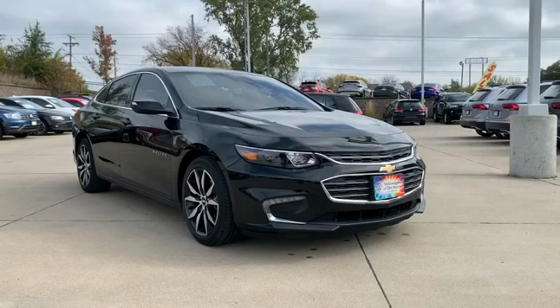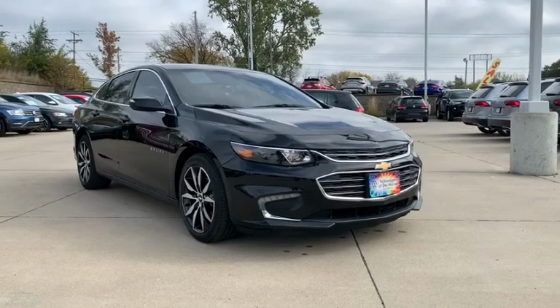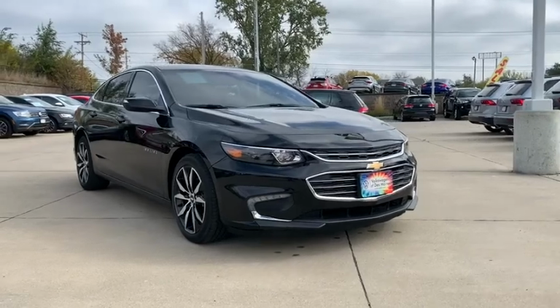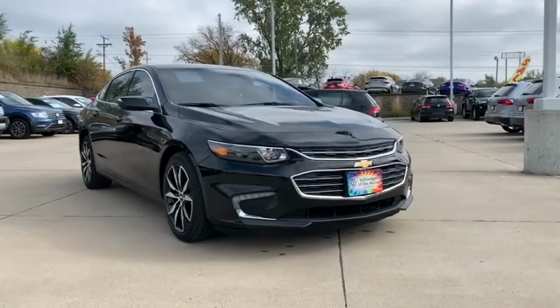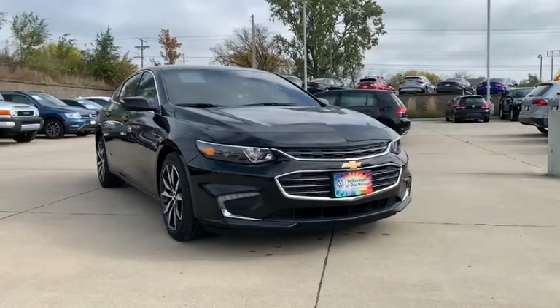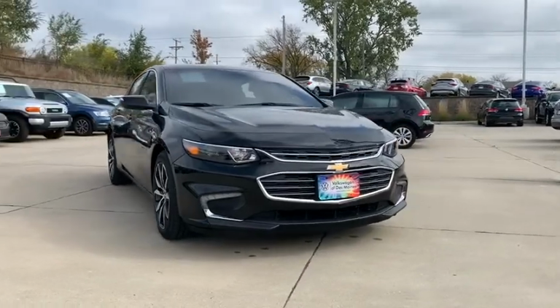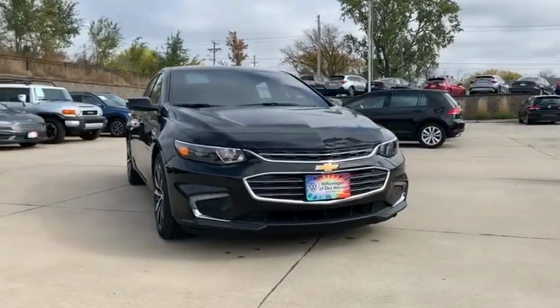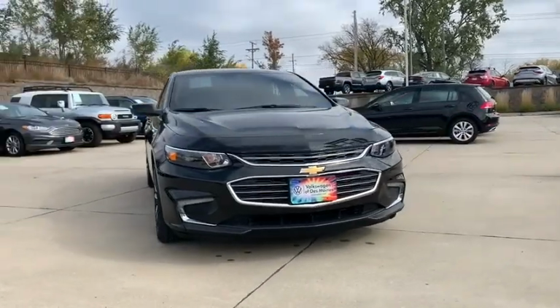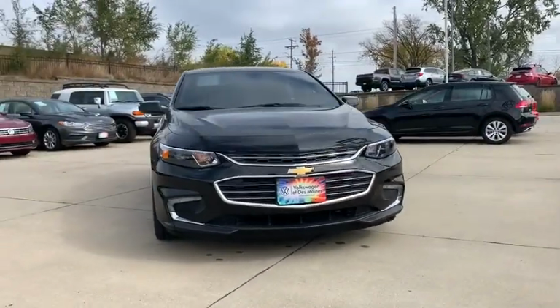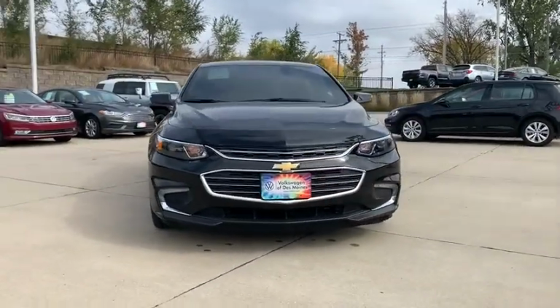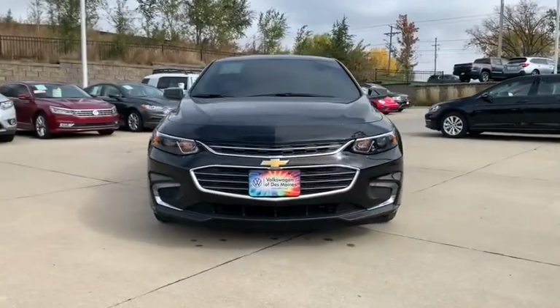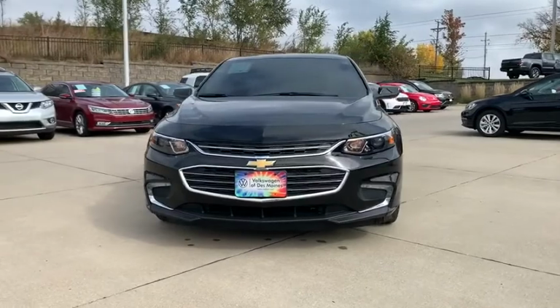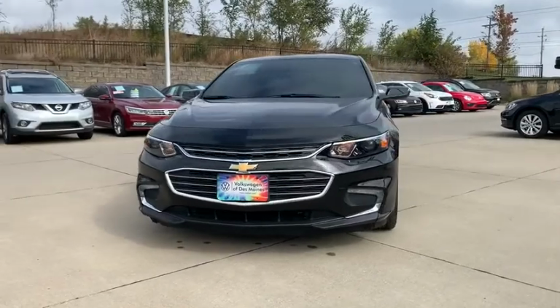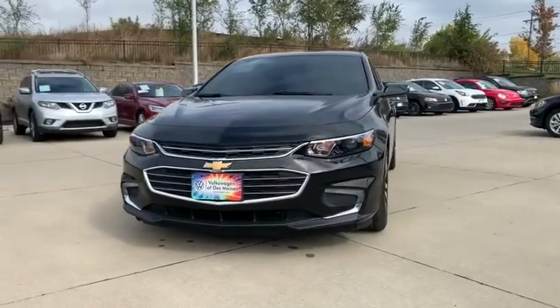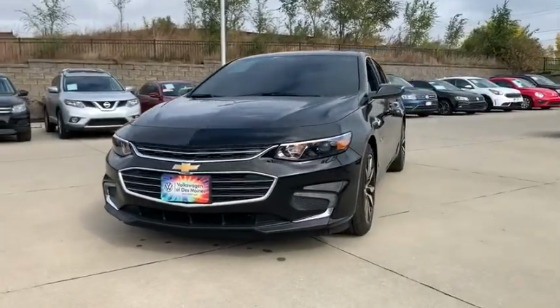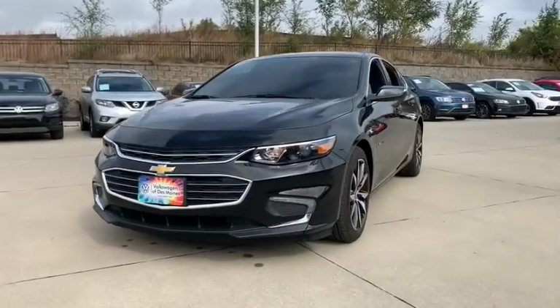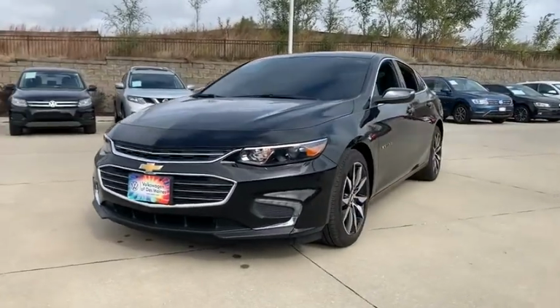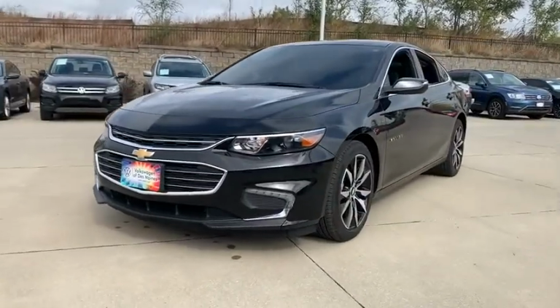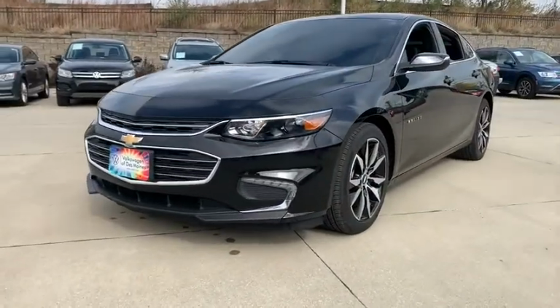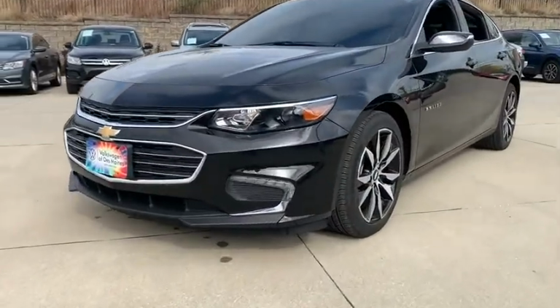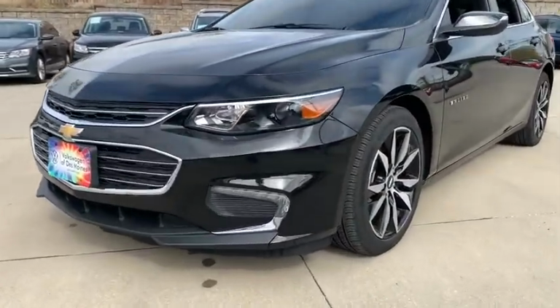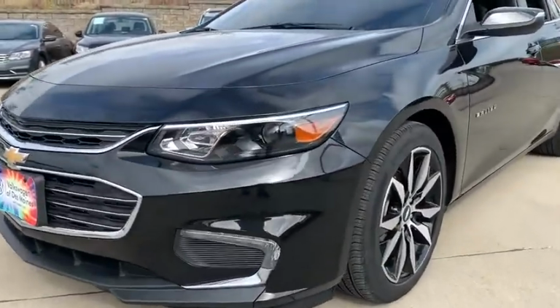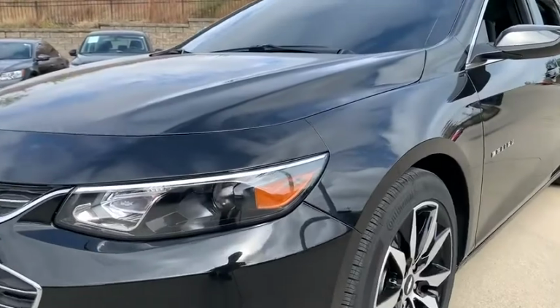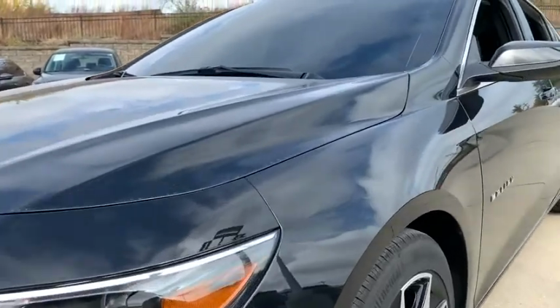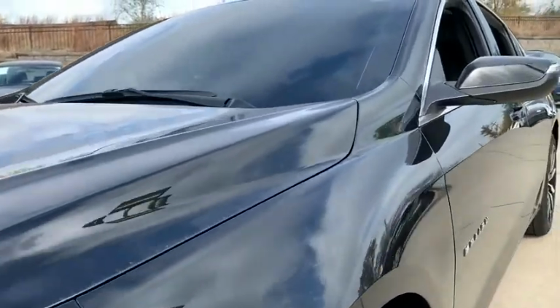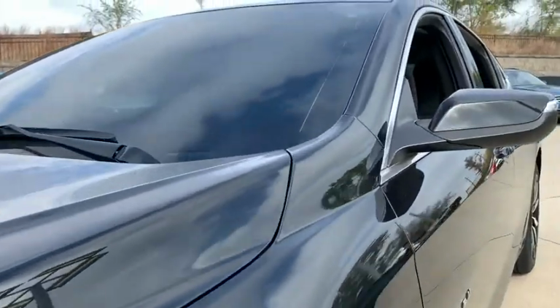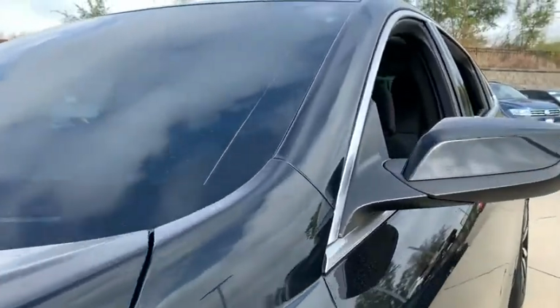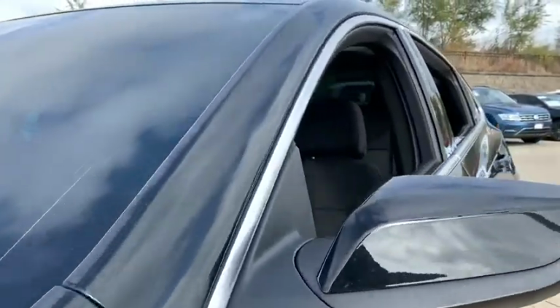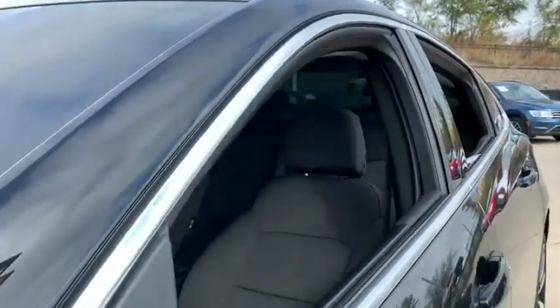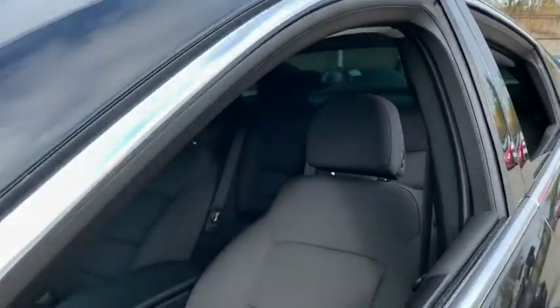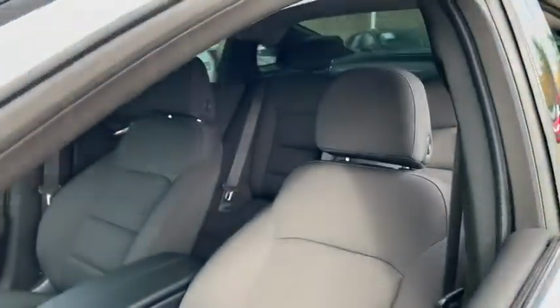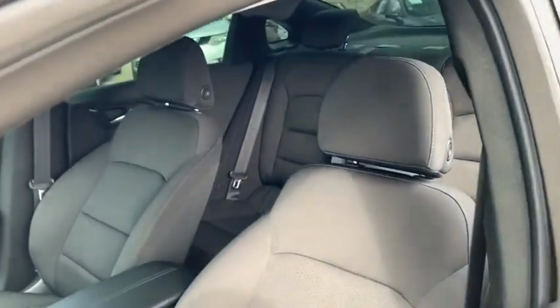Stop by and take a look at the 2018 Chevrolet Malibu, a combination of performance and fuel economy. The Malibu is a great commuting car. This vehicle has less than 20,000 miles. Here are some of this vehicle's great options.